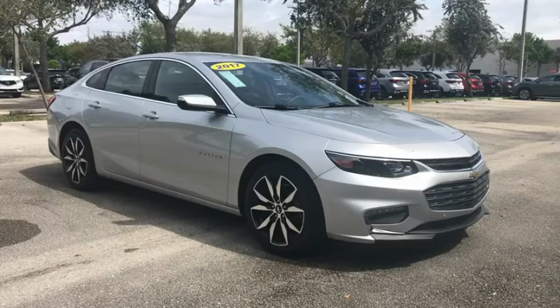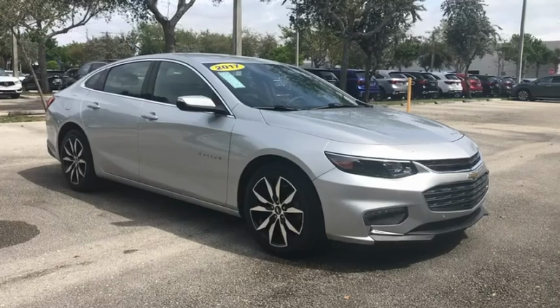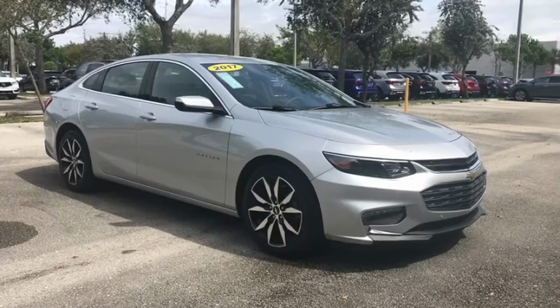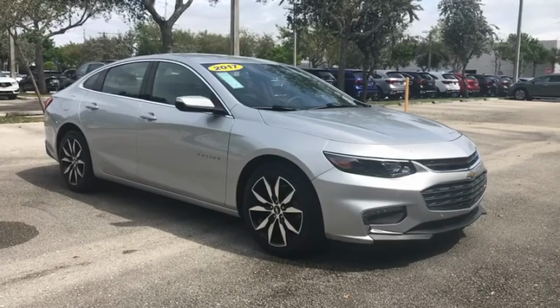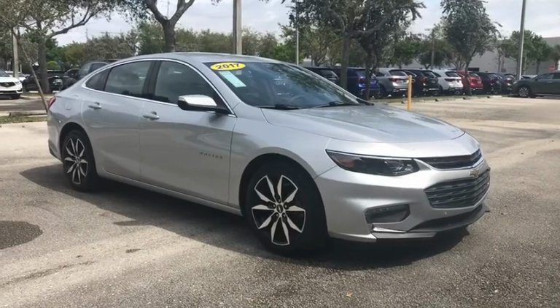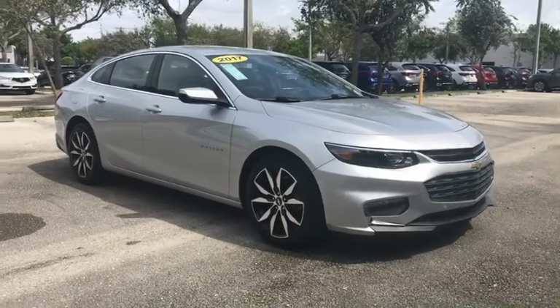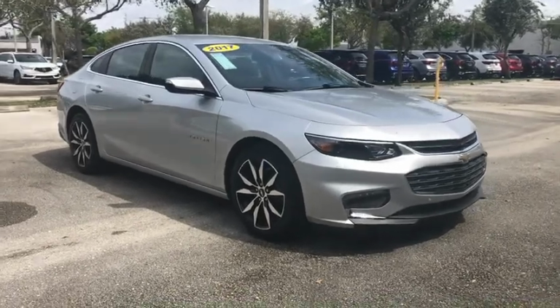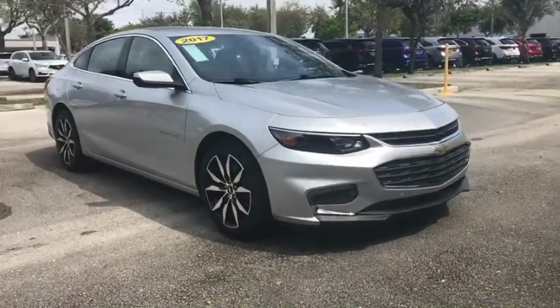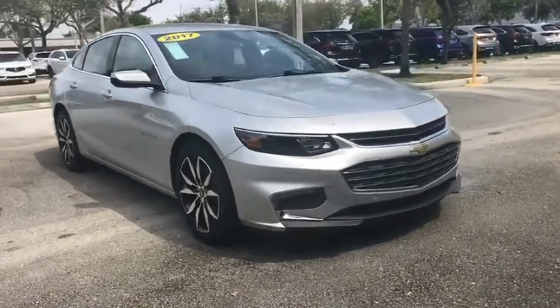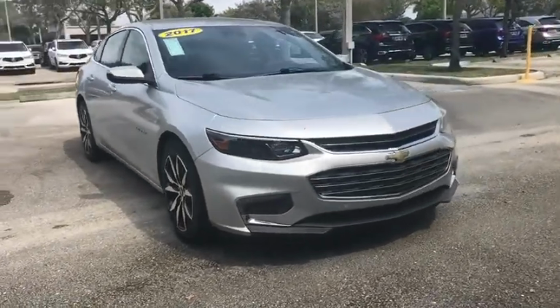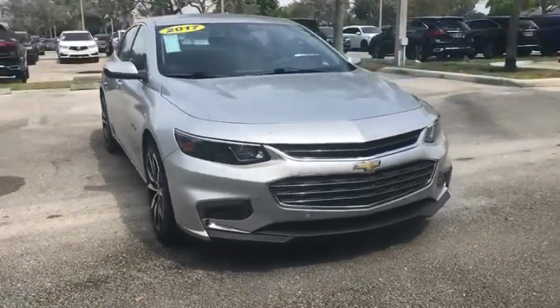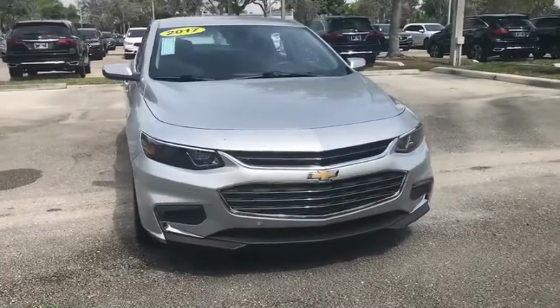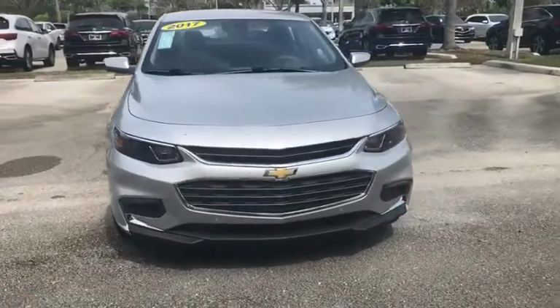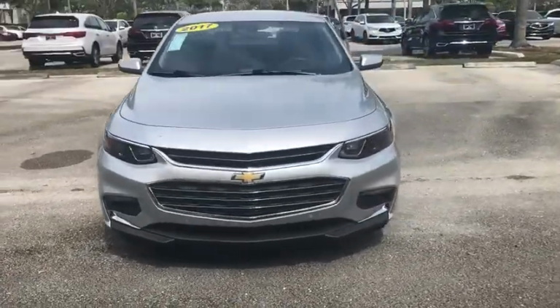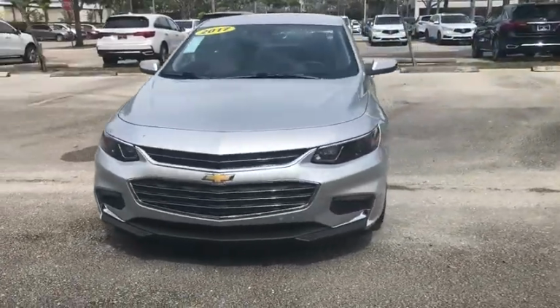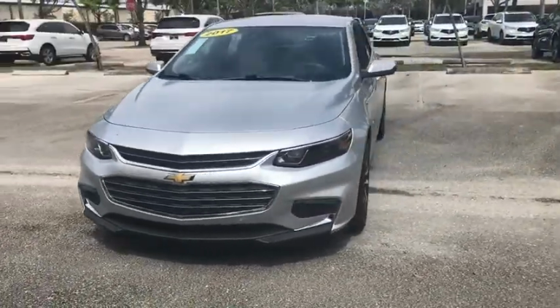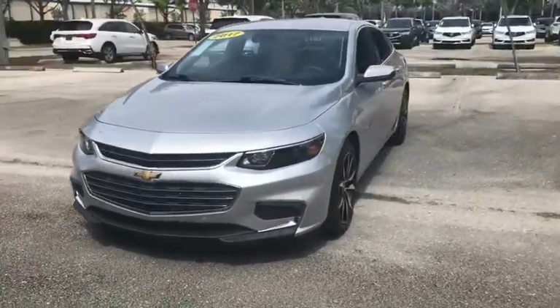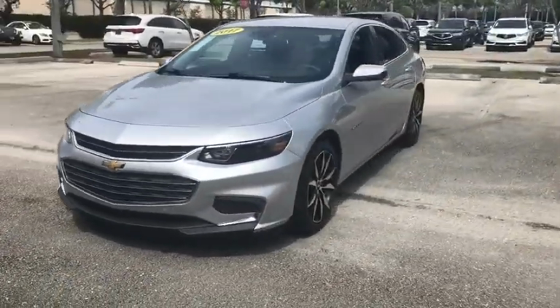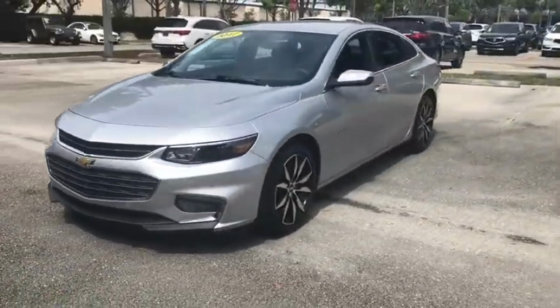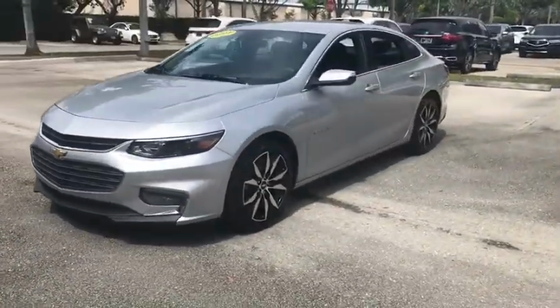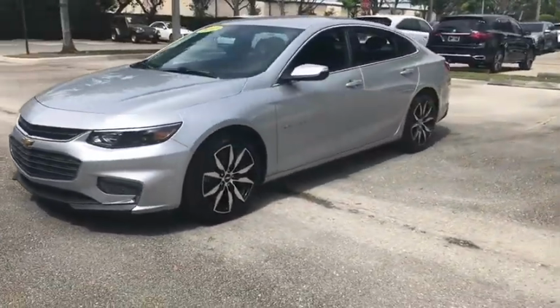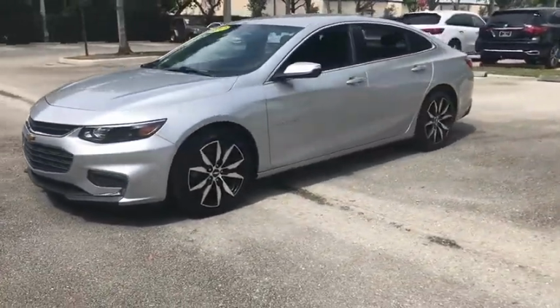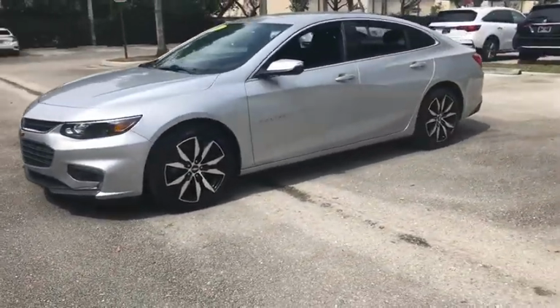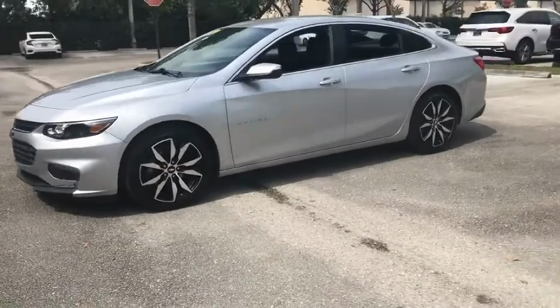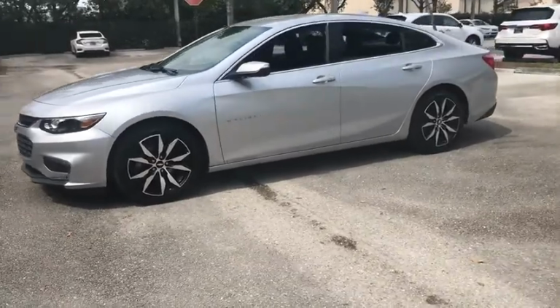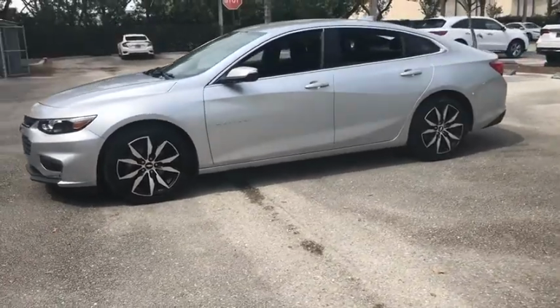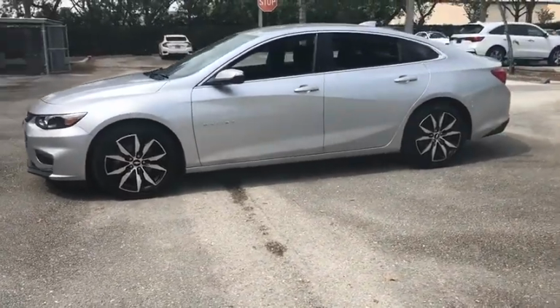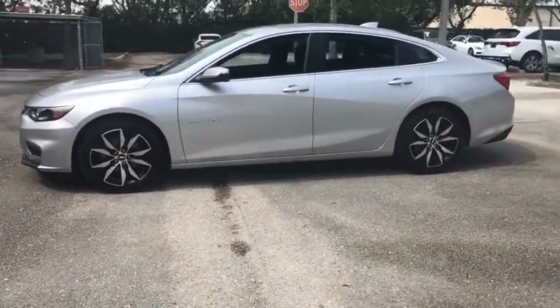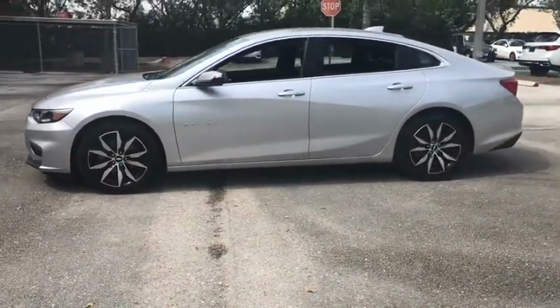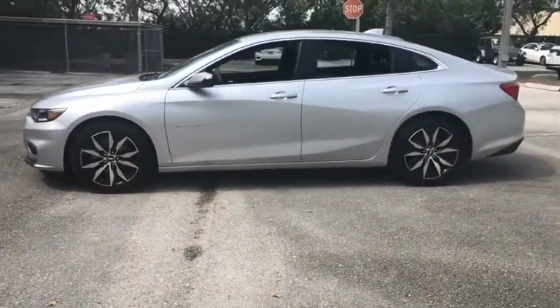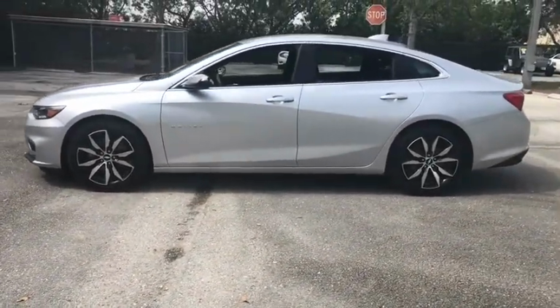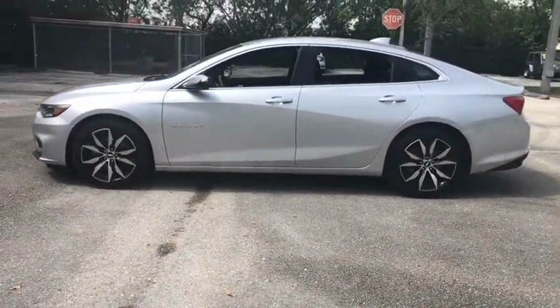Take a ride in the 2017 Chevrolet Malibu, a combination of performance and fuel economy. The Malibu is a great commuting car. This vehicle has less than 15,000 miles. Here are some of this vehicle's great options.